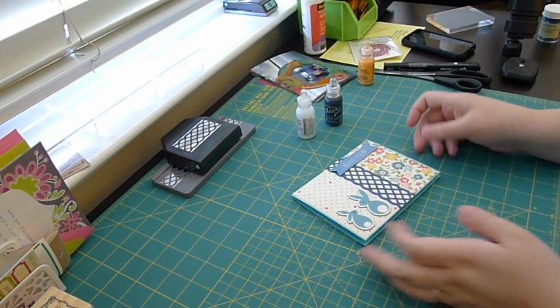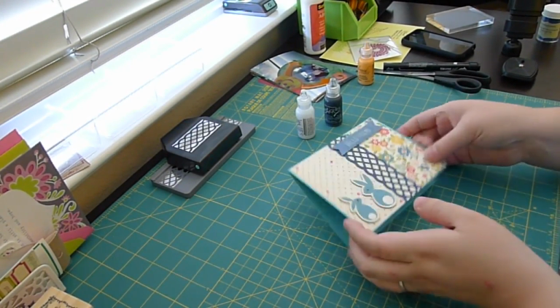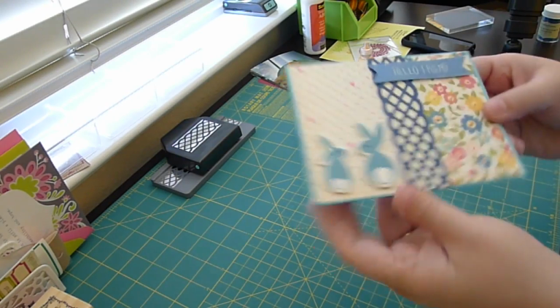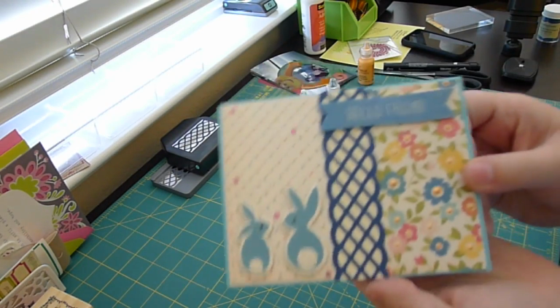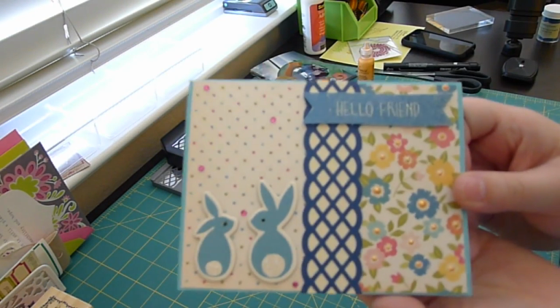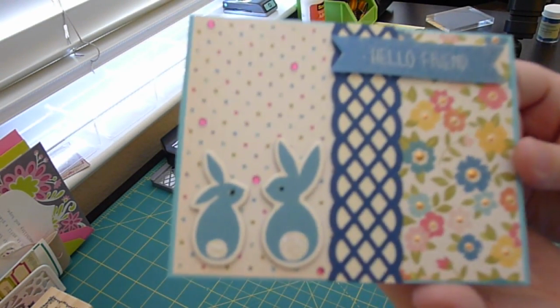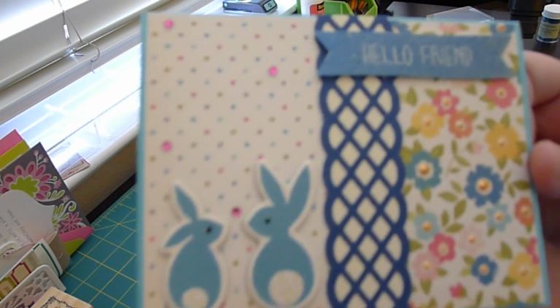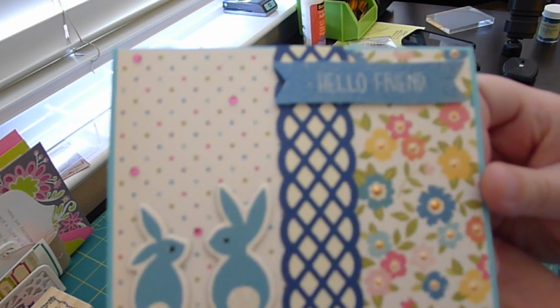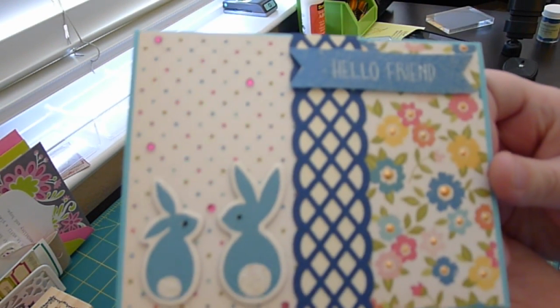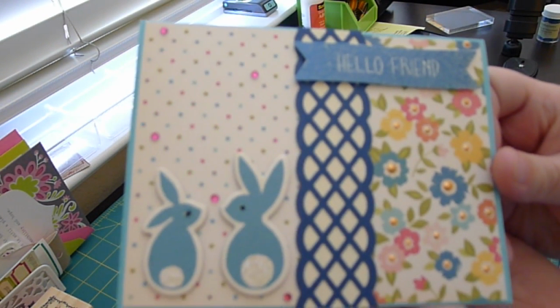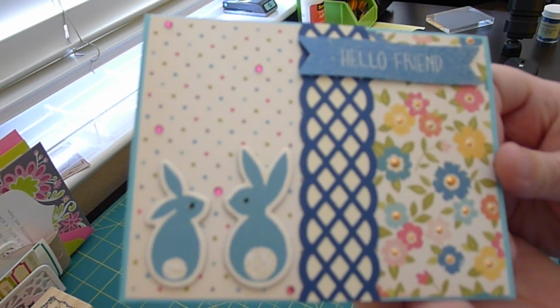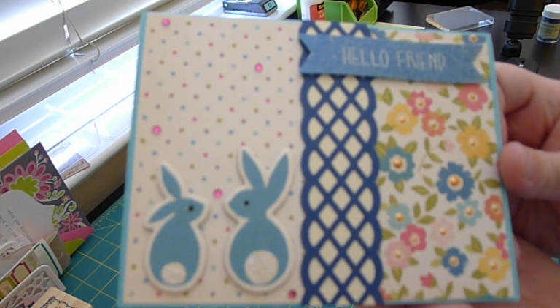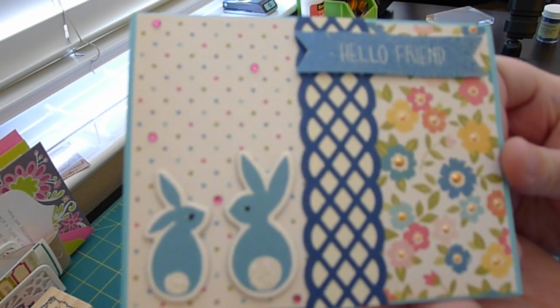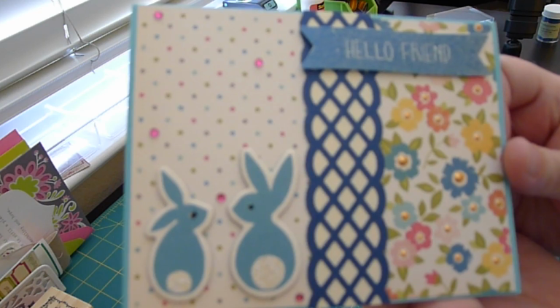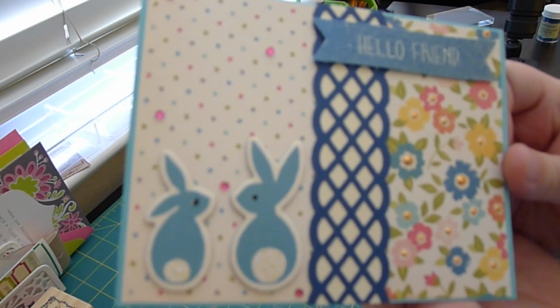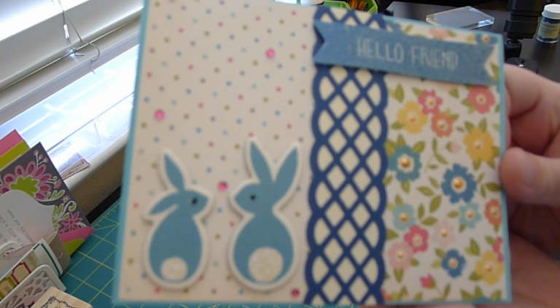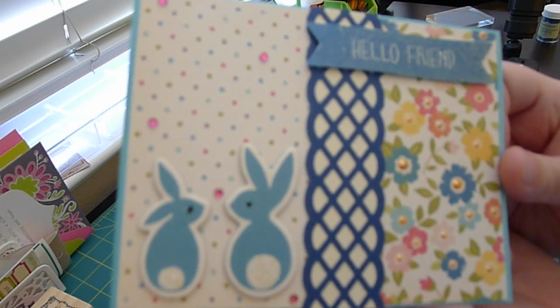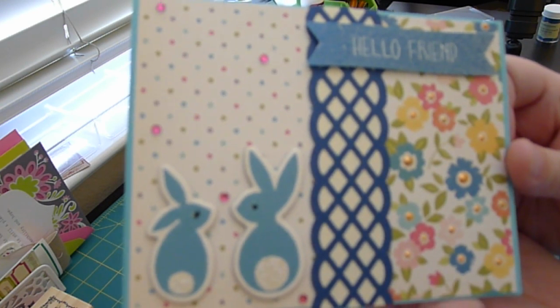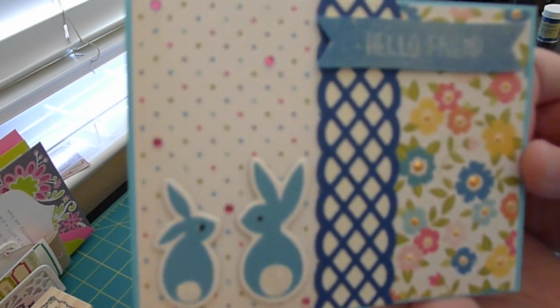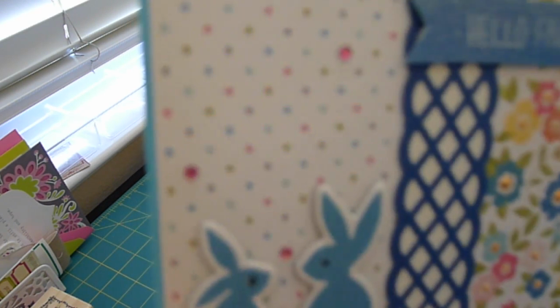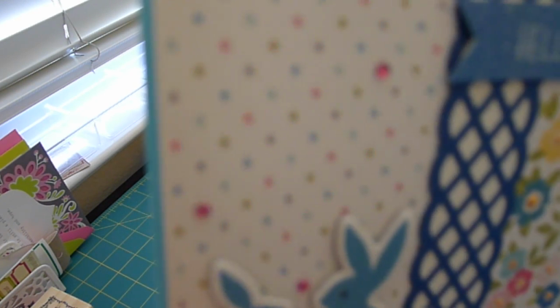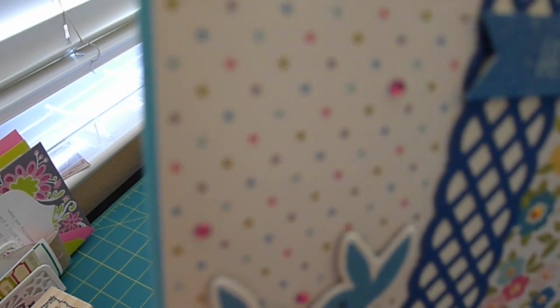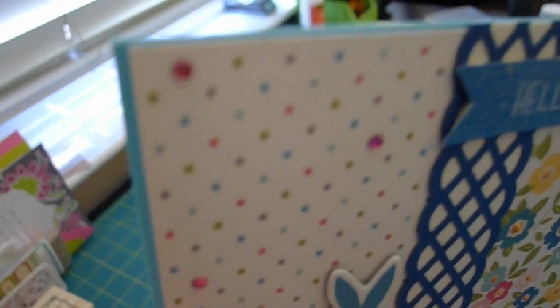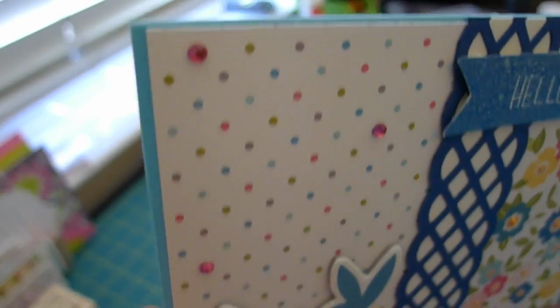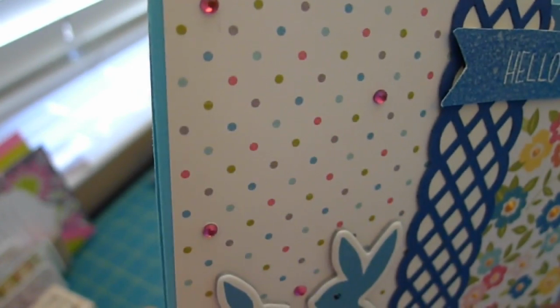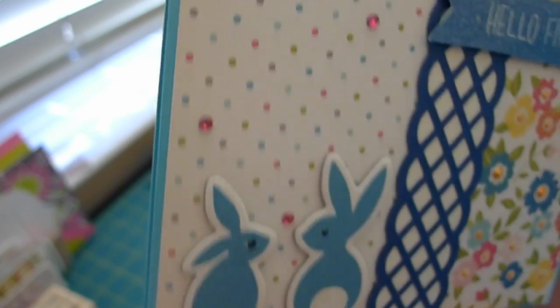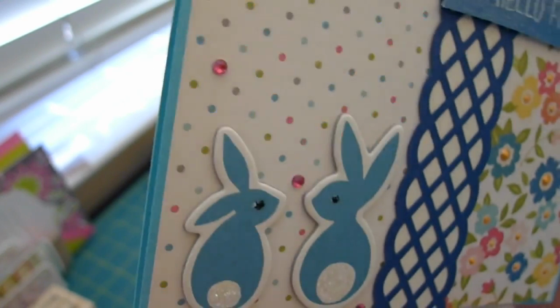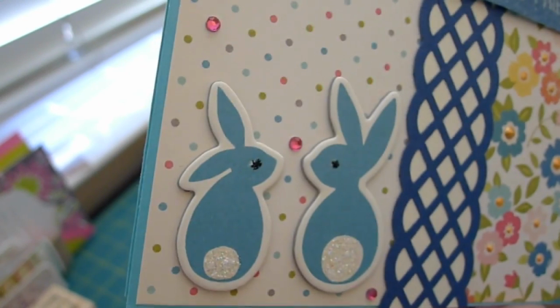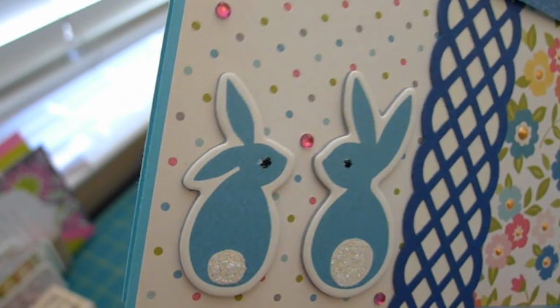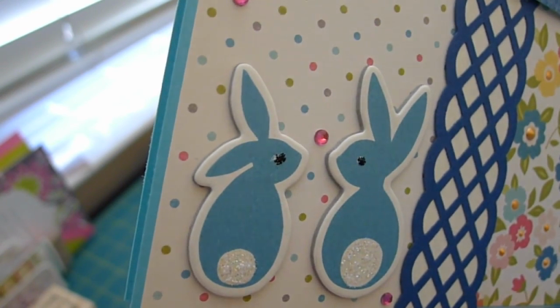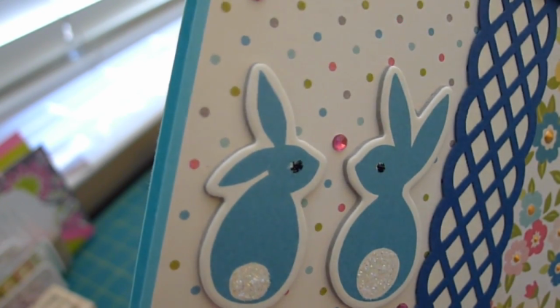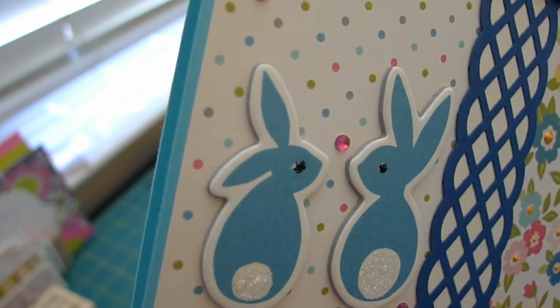That's my card. I hope you like it. I hope you subscribe and leave me comments, even if you're commenting to tell me that you hate my card and I need to go back to card school or whatever — just comment.